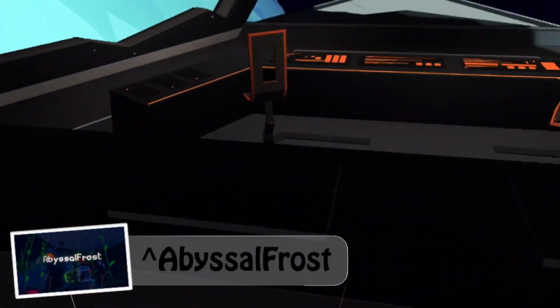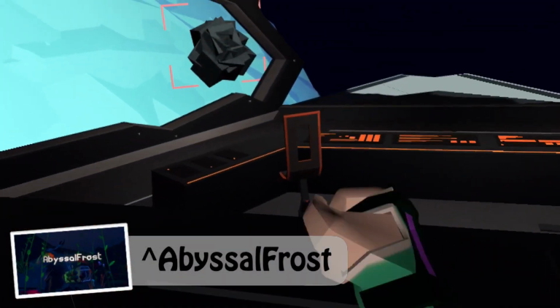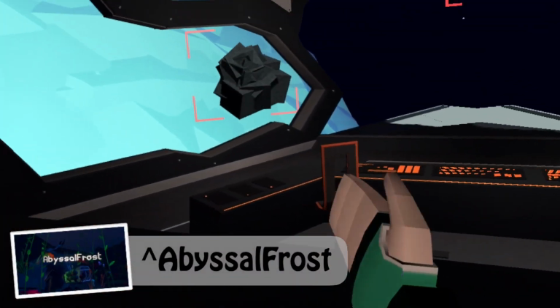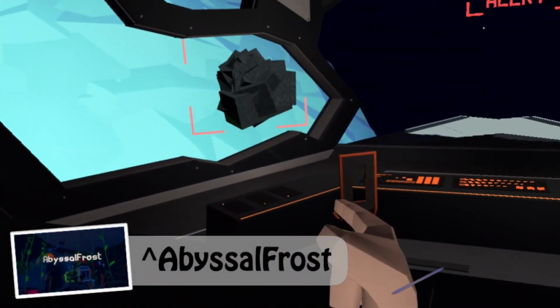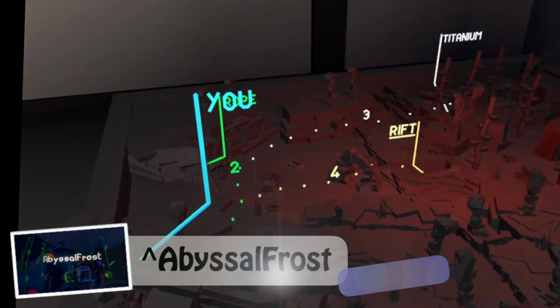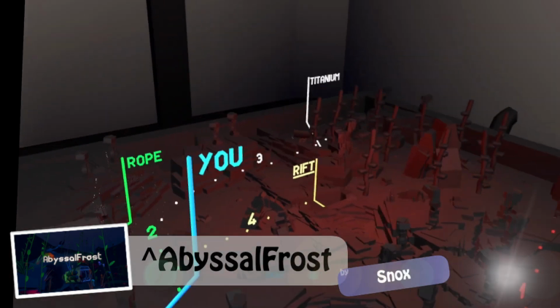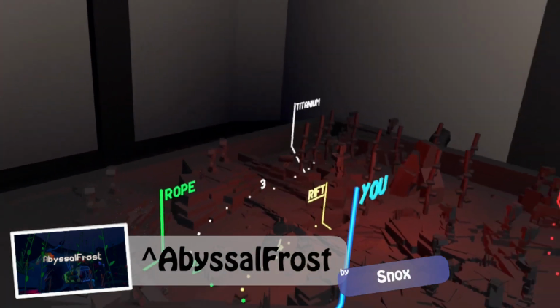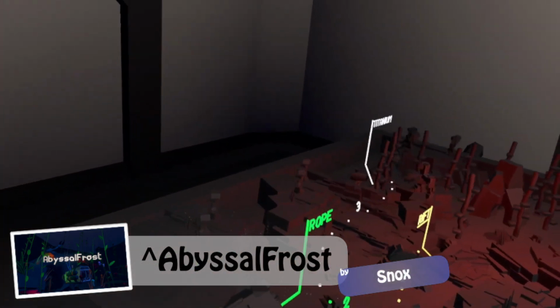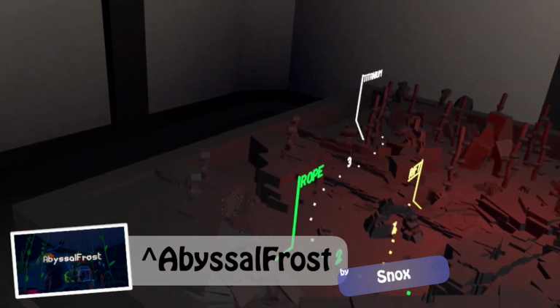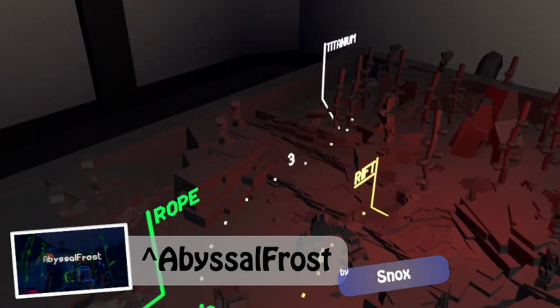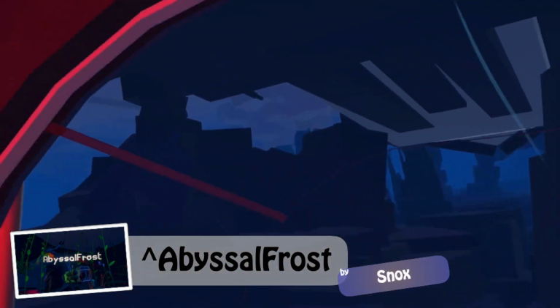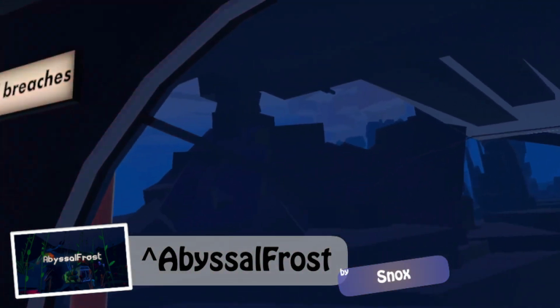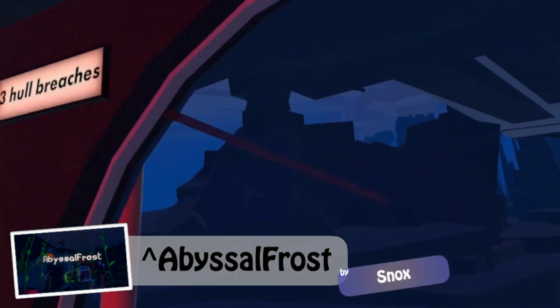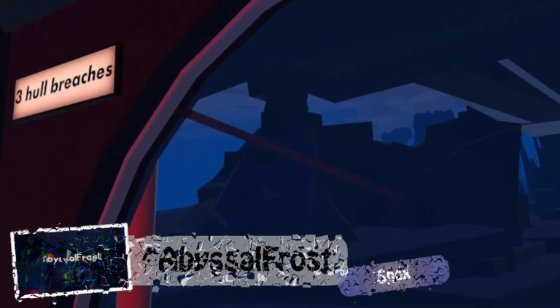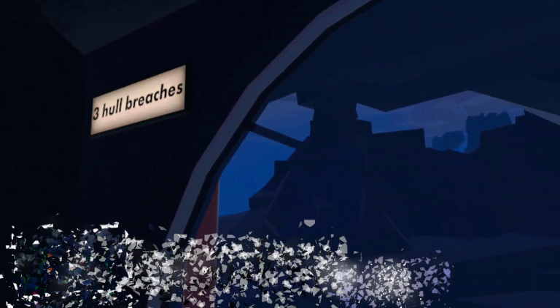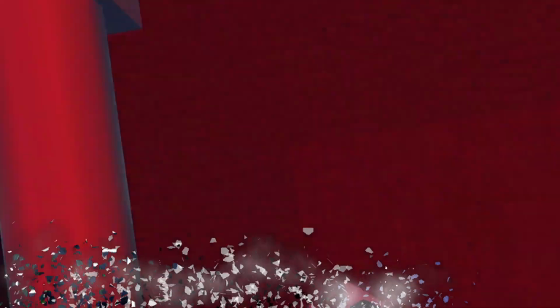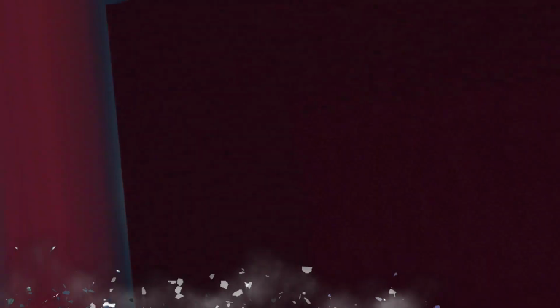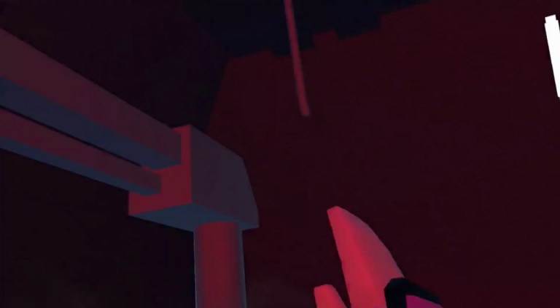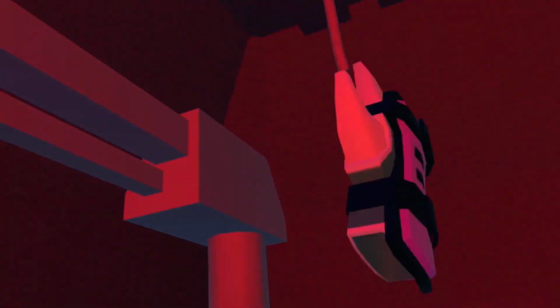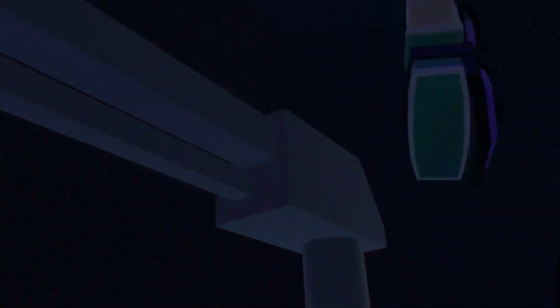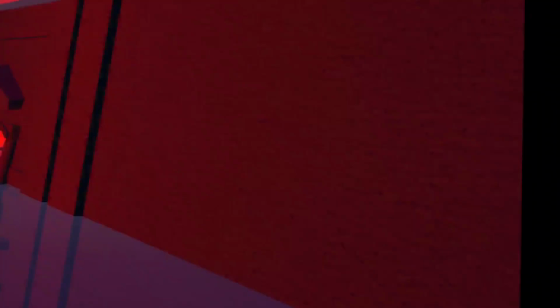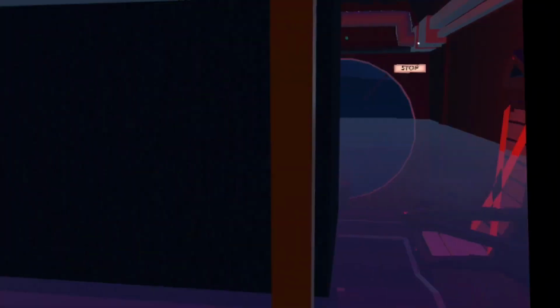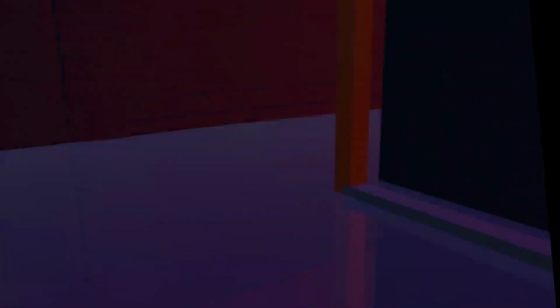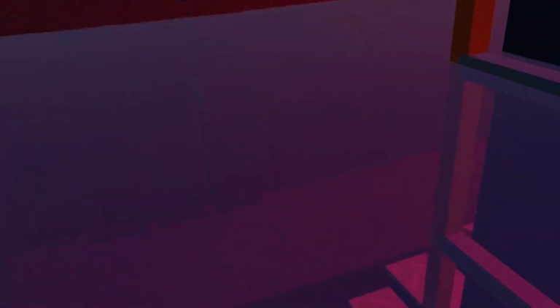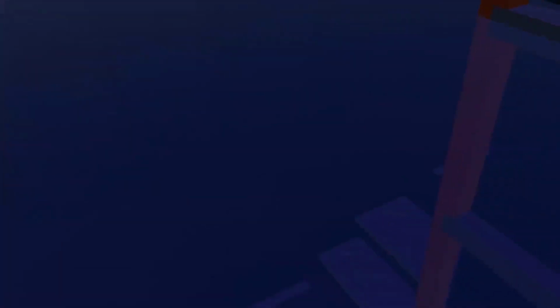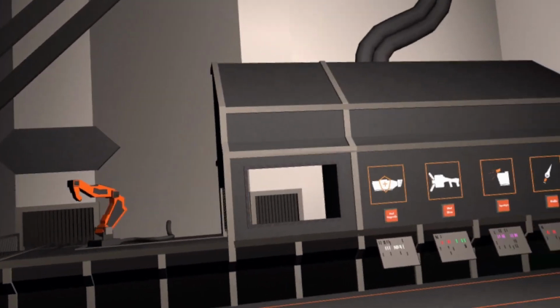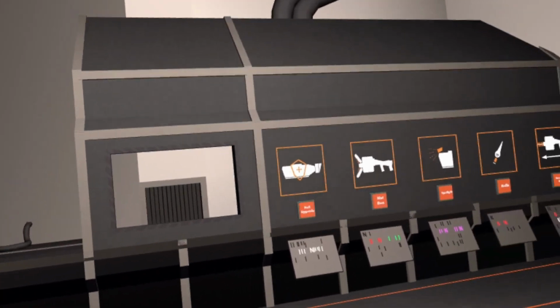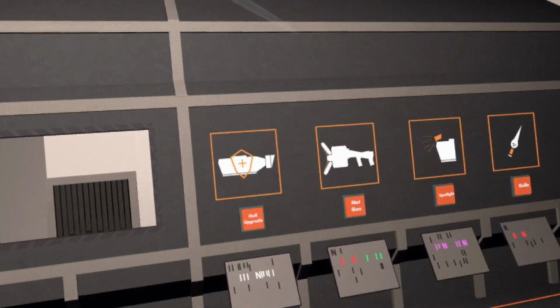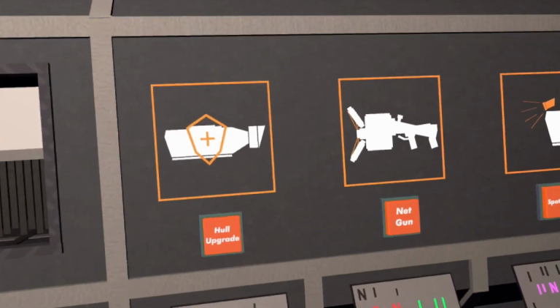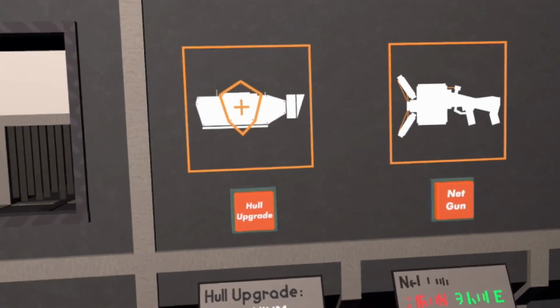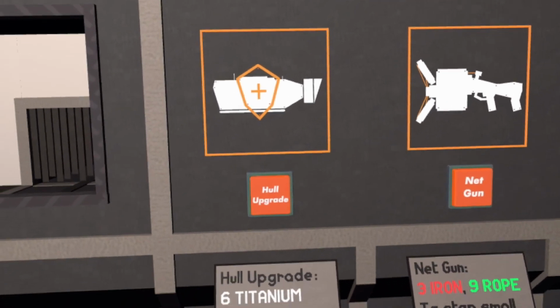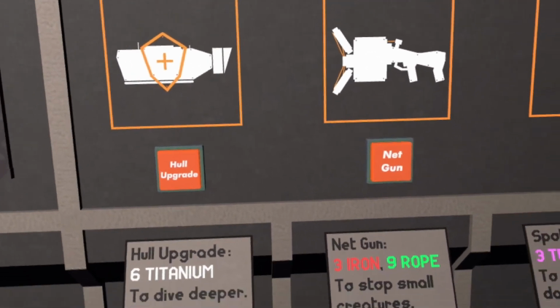In Abyssal Frost, you're stranded on a strange ice planet that you have to explore. Under the ice there's water, so you have to go underwater and find several objects on the planet in order to repair your spaceship.